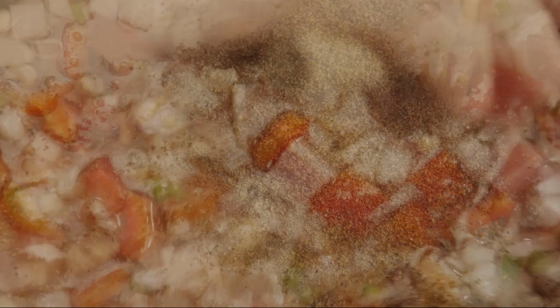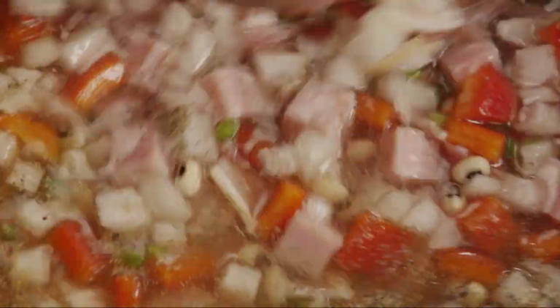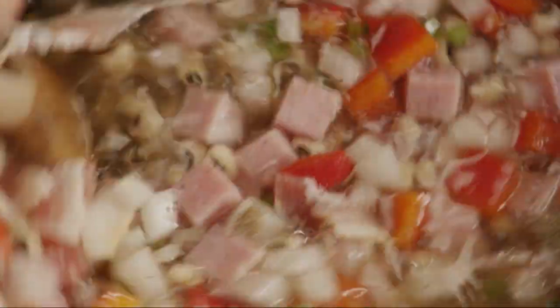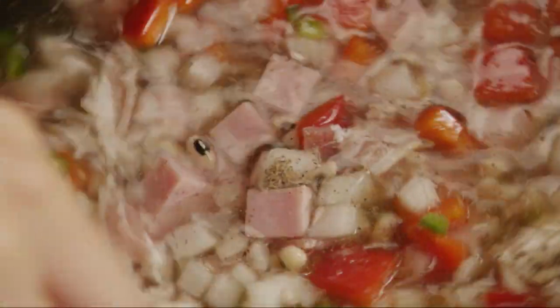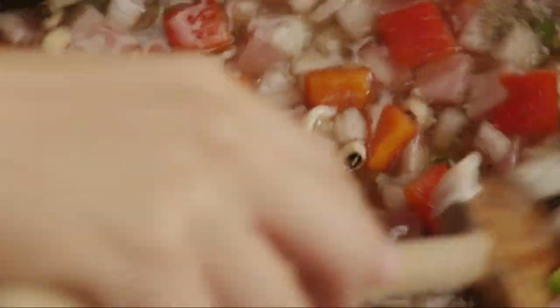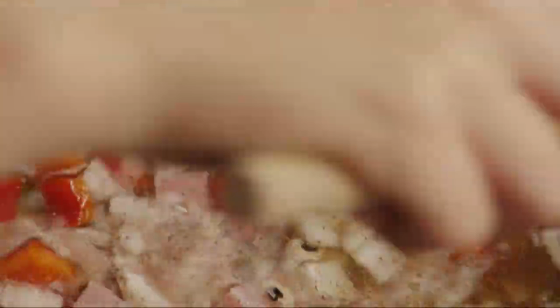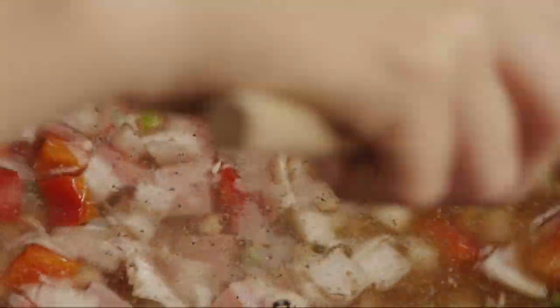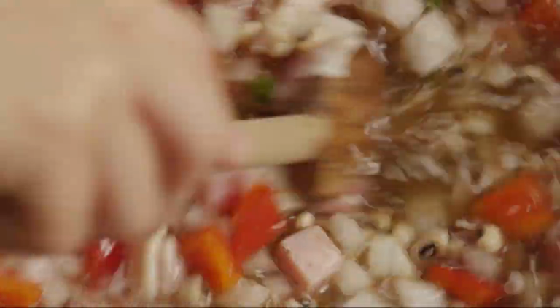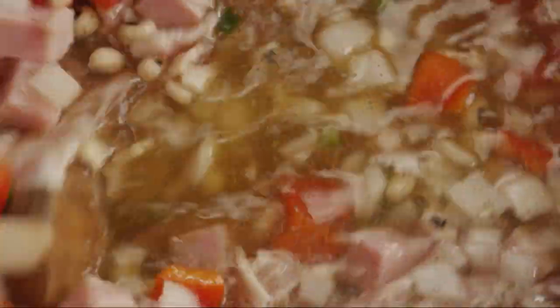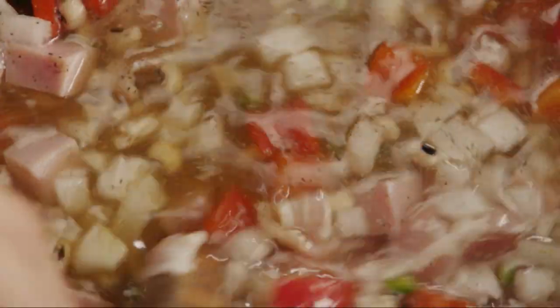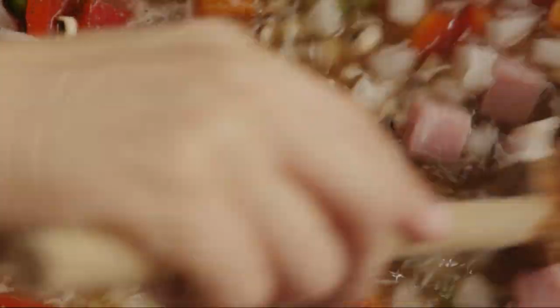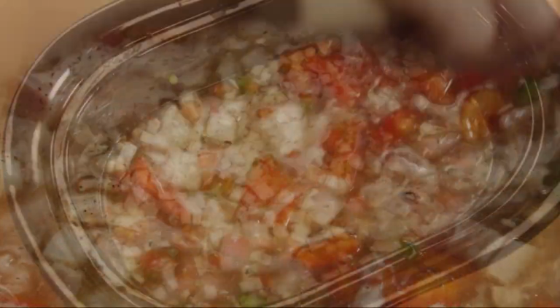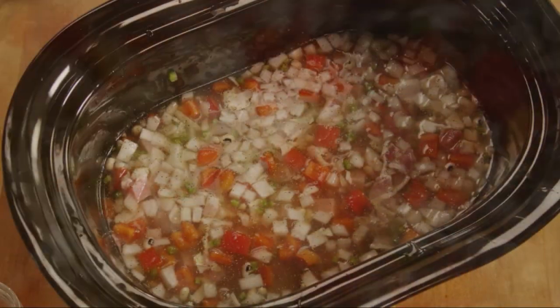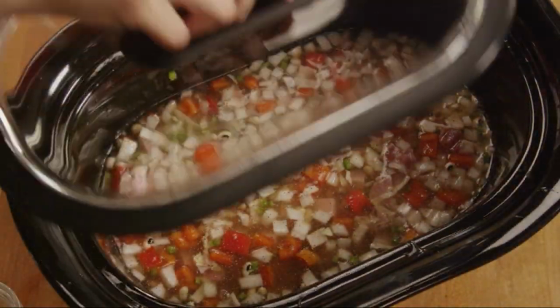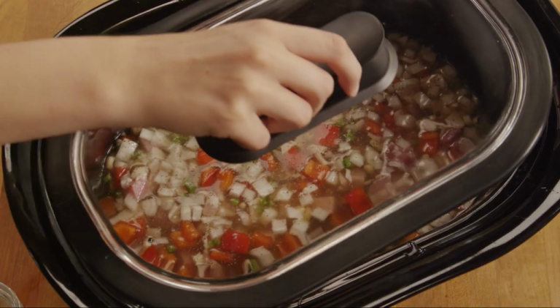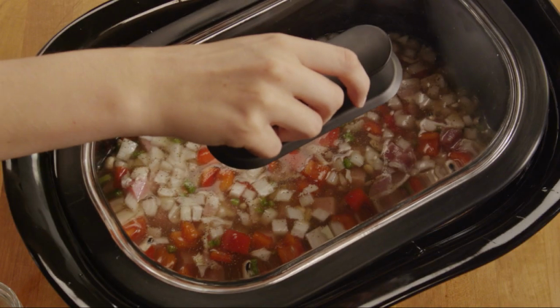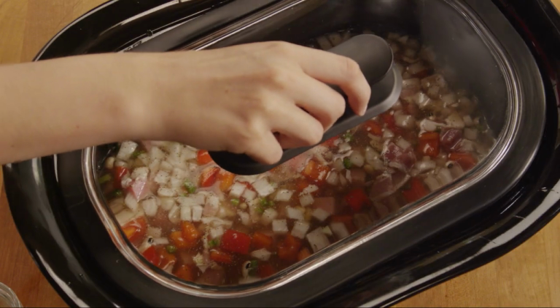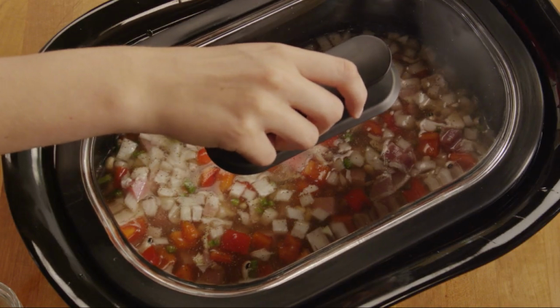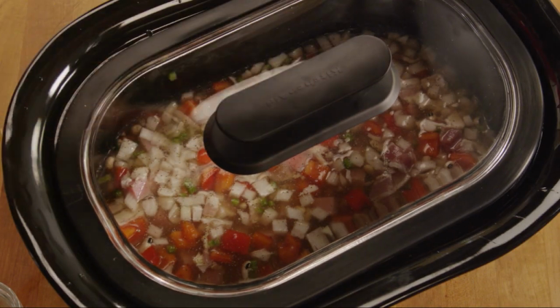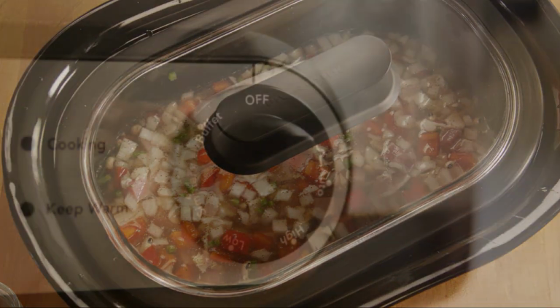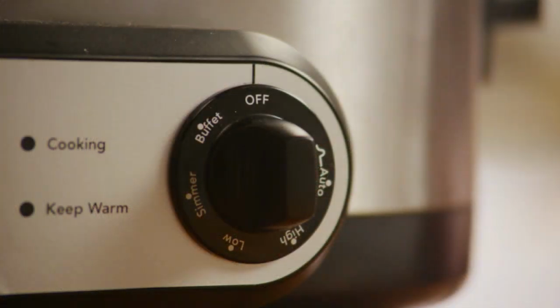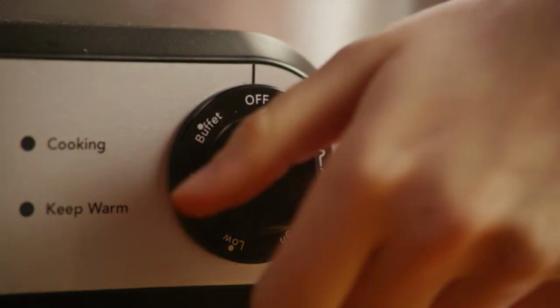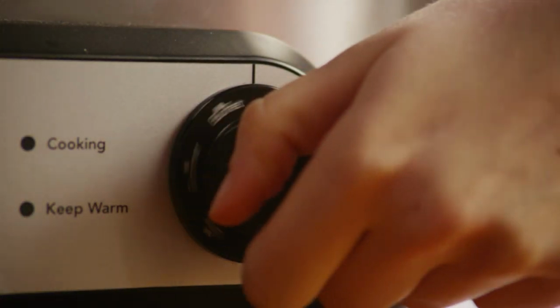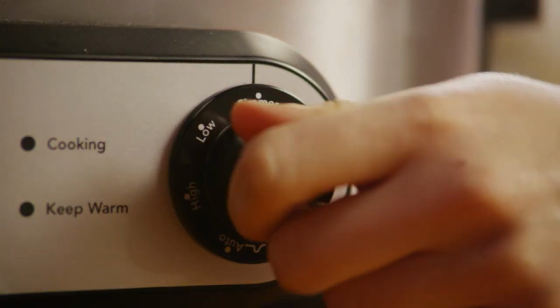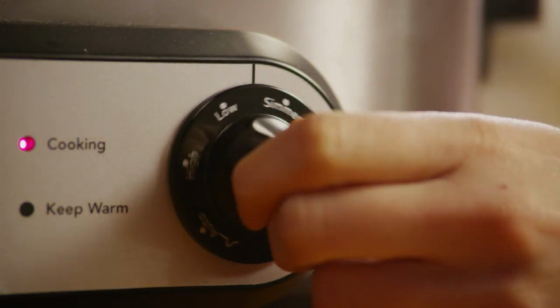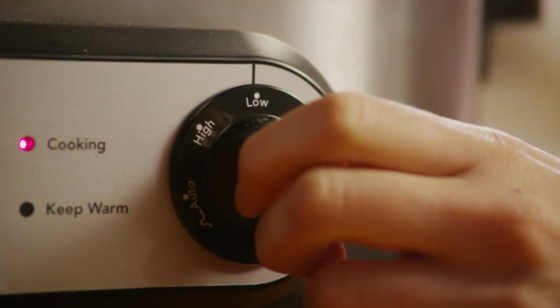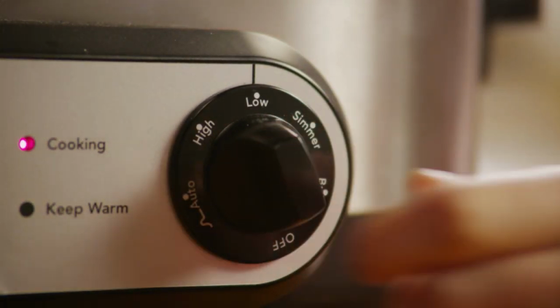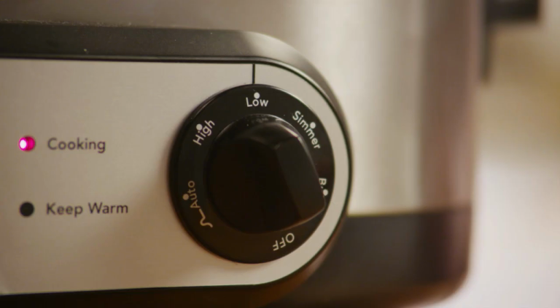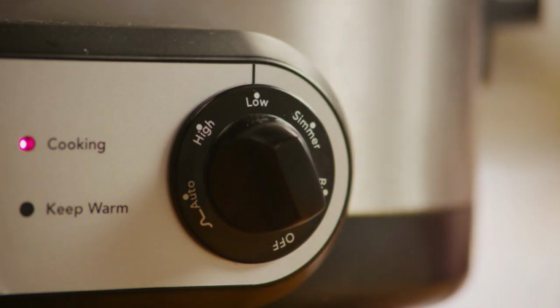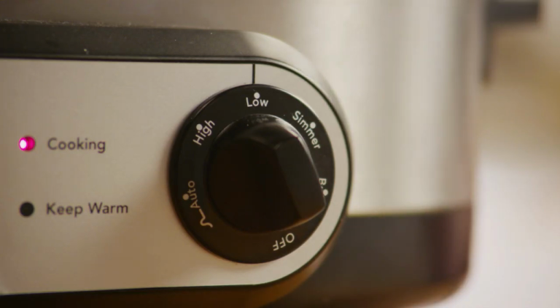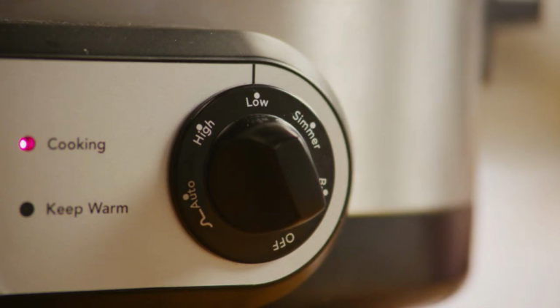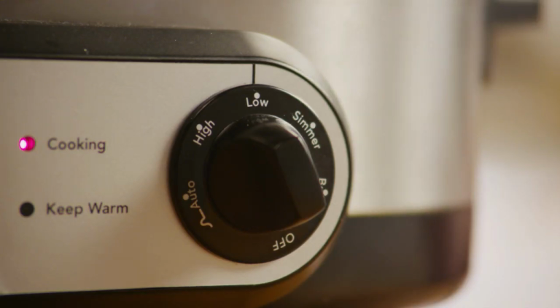Stir the contents to combine and cover the slow cooker. Set your slow cooker to low and cook for six to eight hours or until the beans are tender.